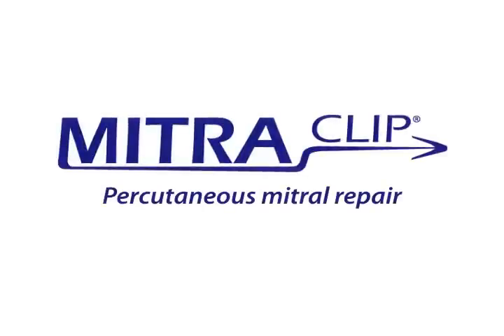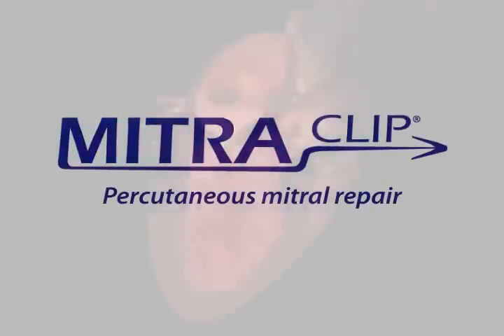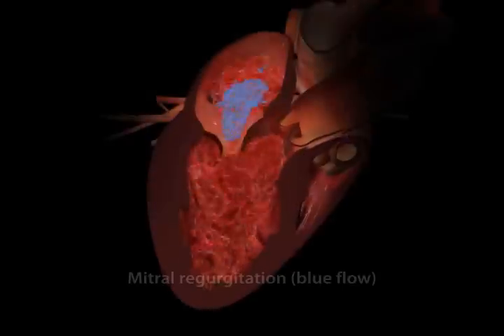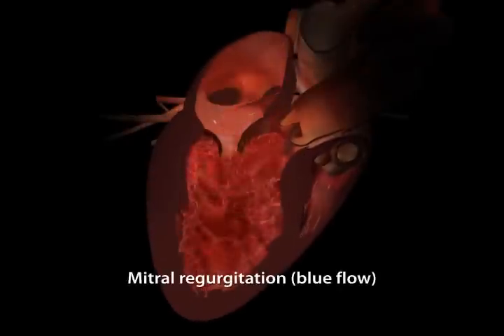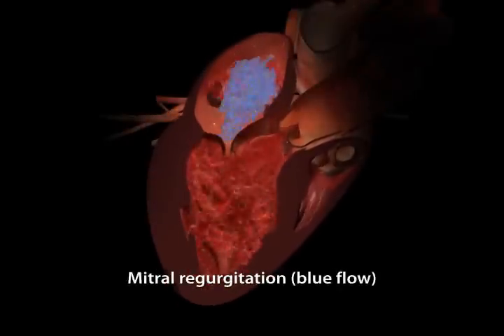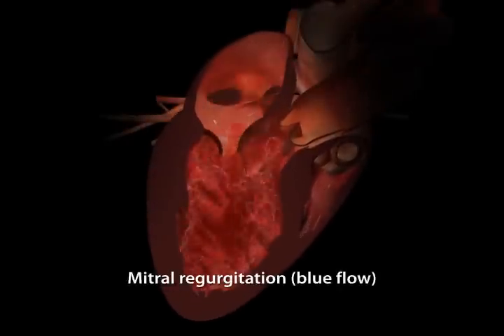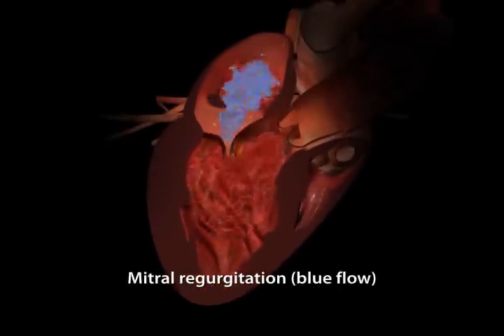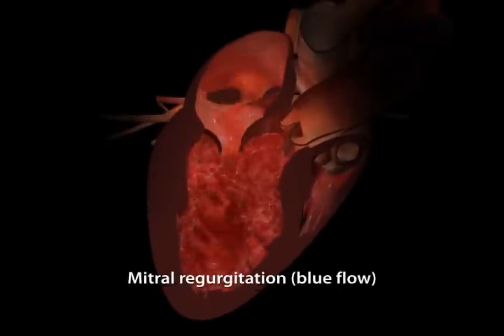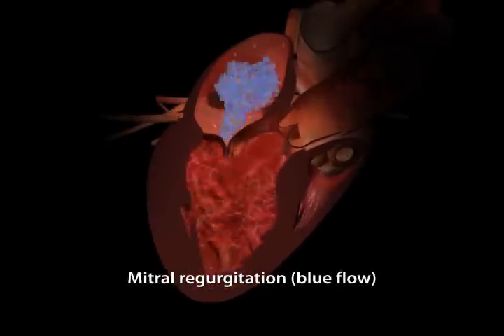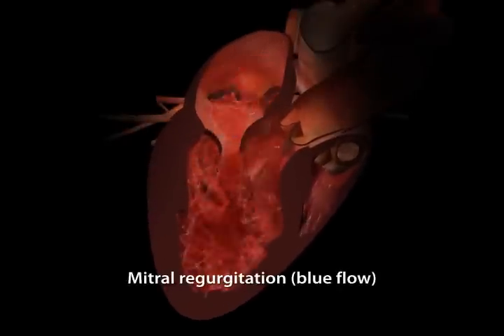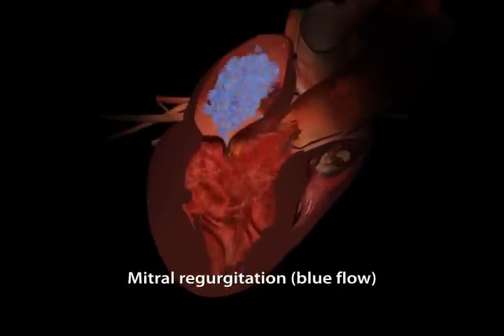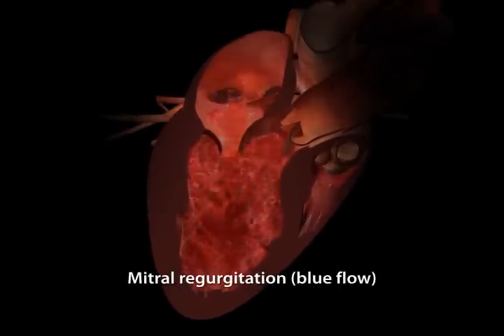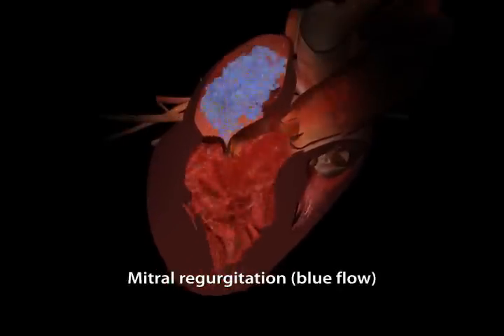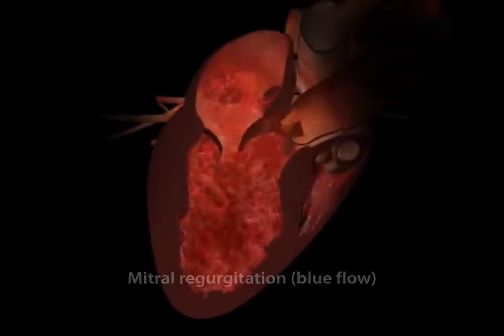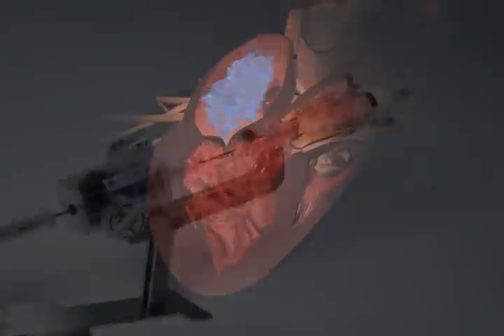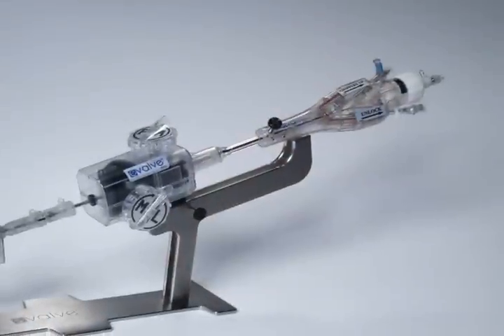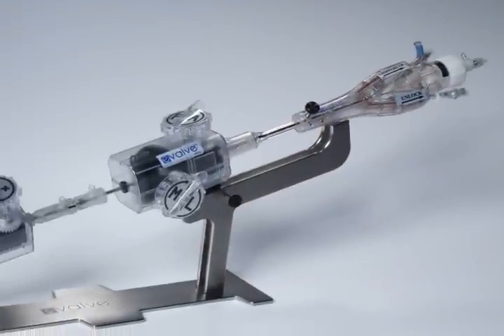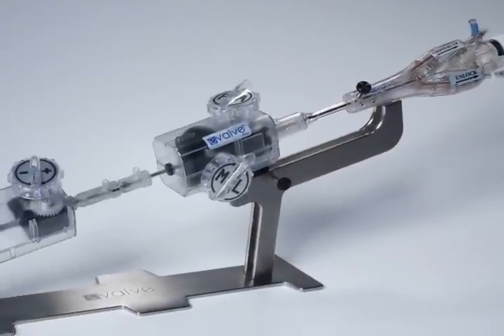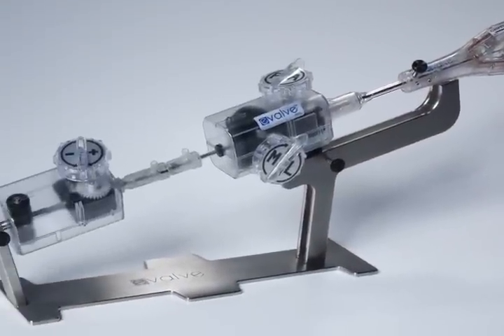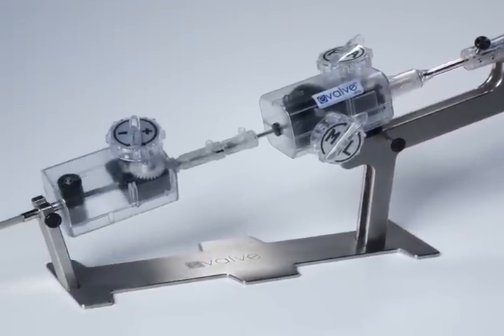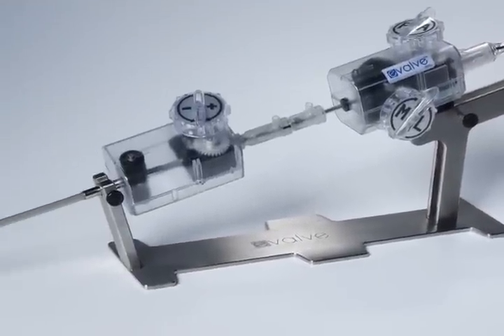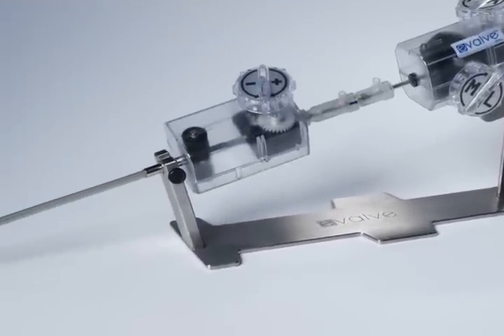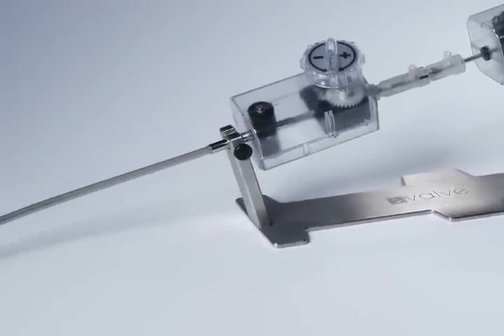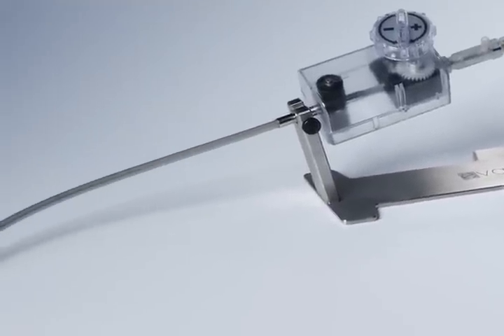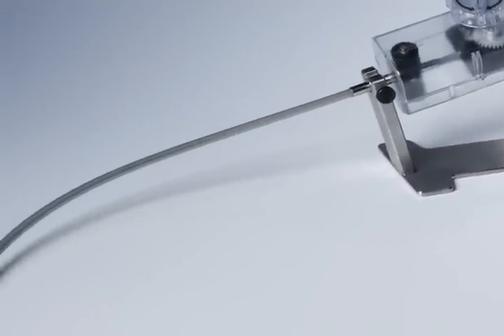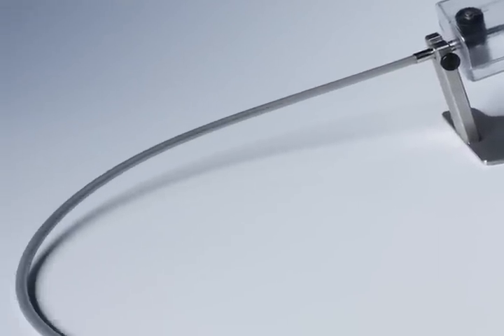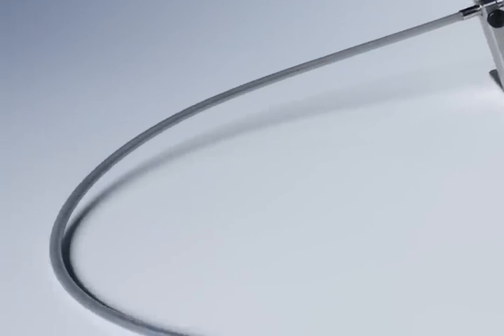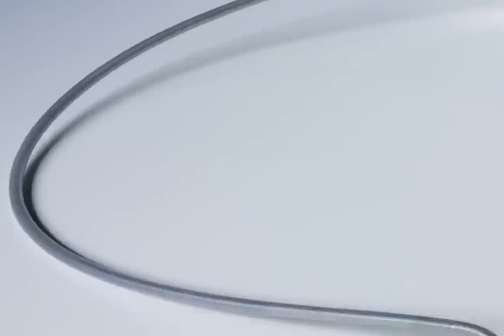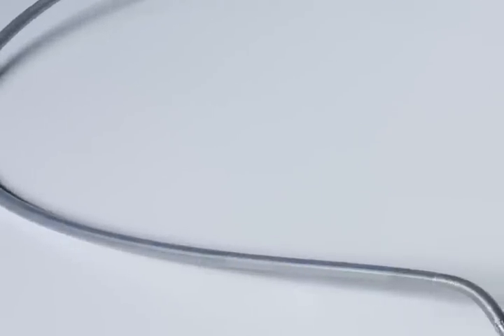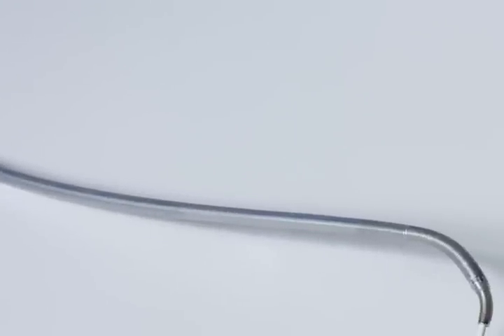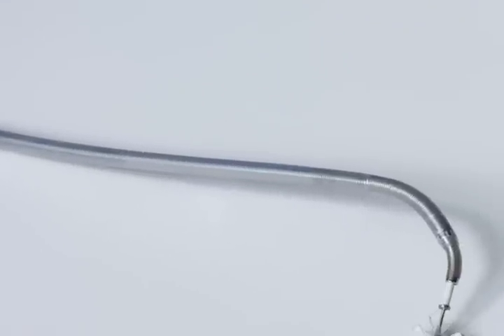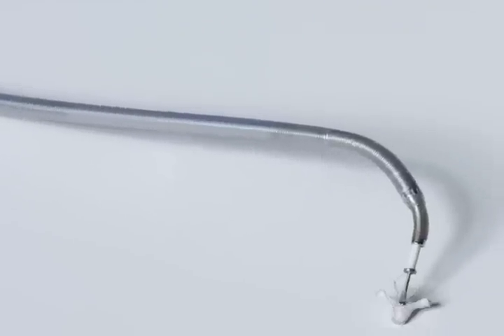The blue flow filling the left atrium illustrates severe mitral regurgitation, or MR. The percutaneous mitral repair system consists of catheters and the MitraClip device.